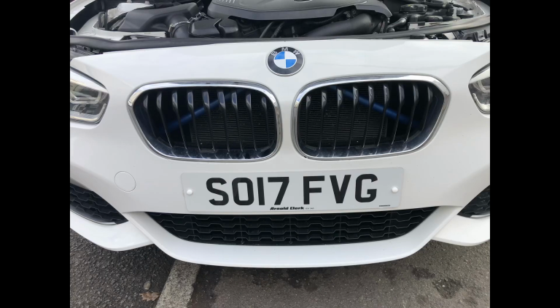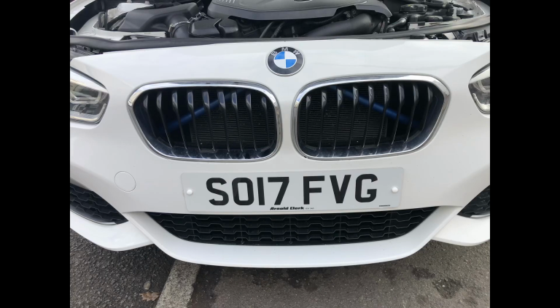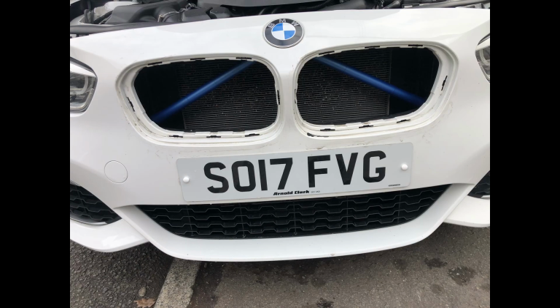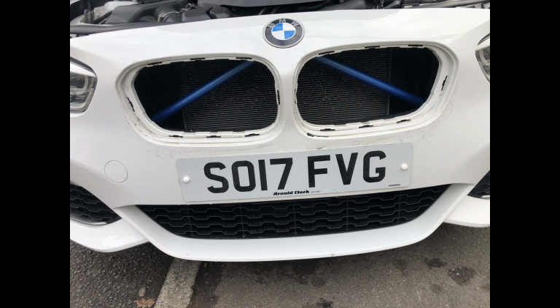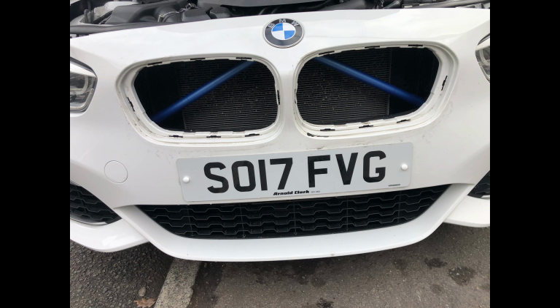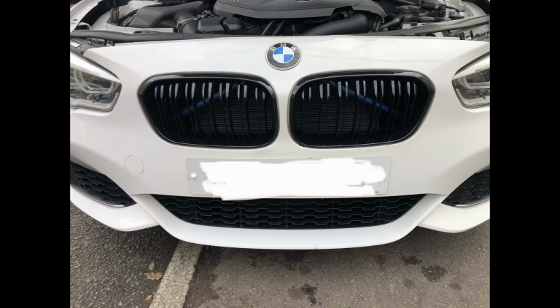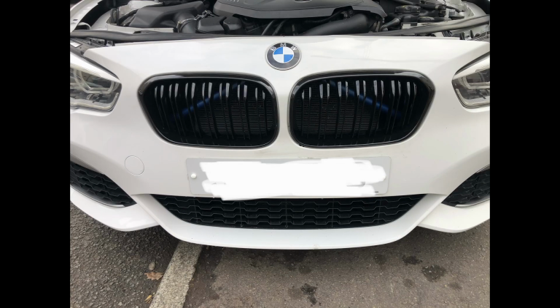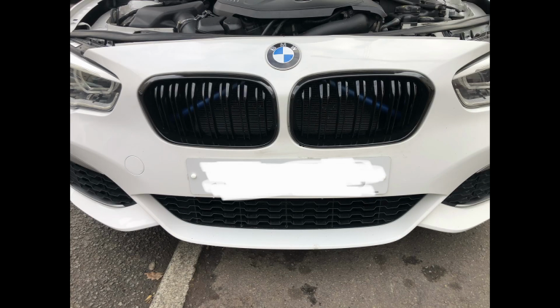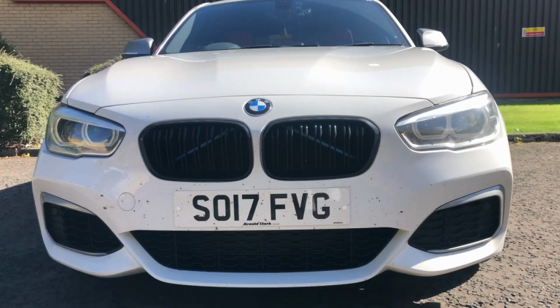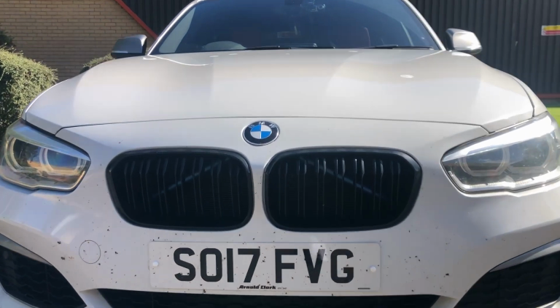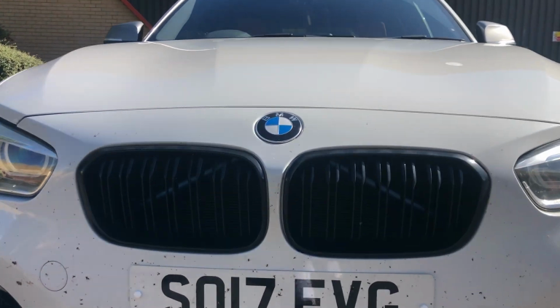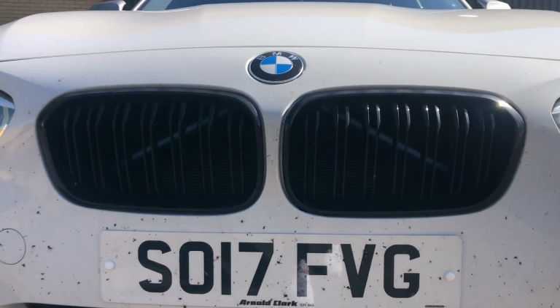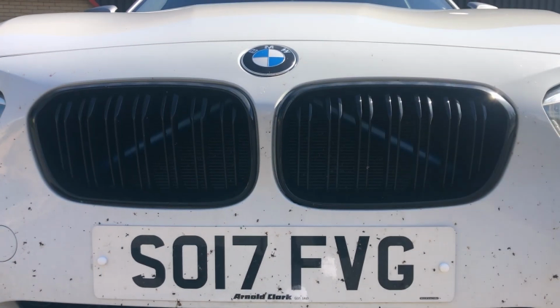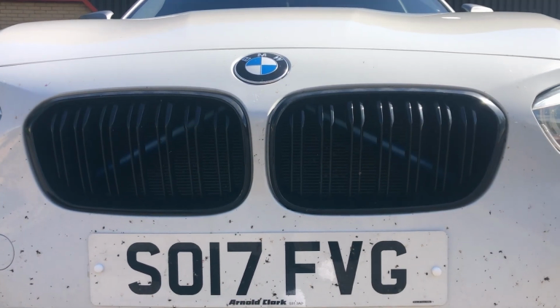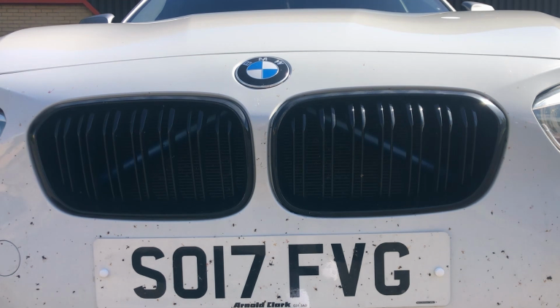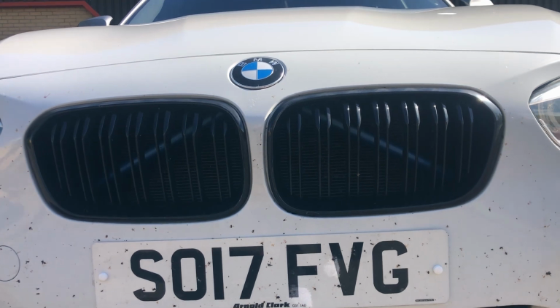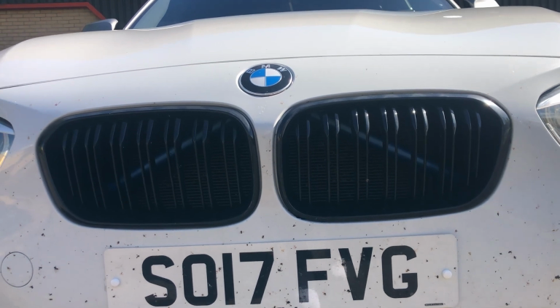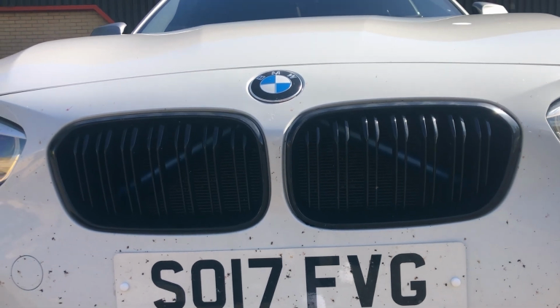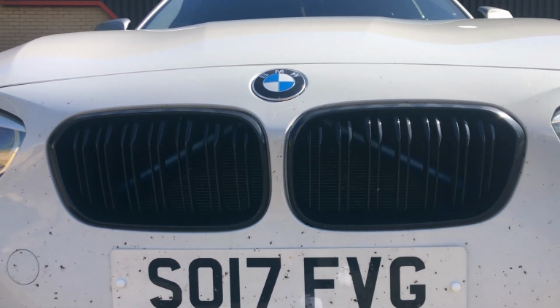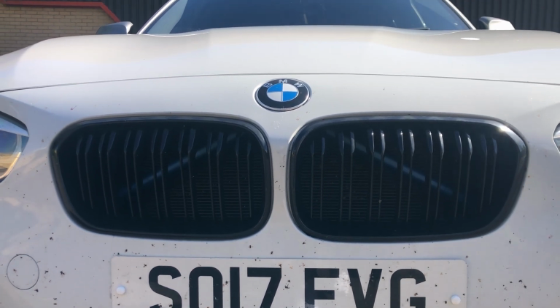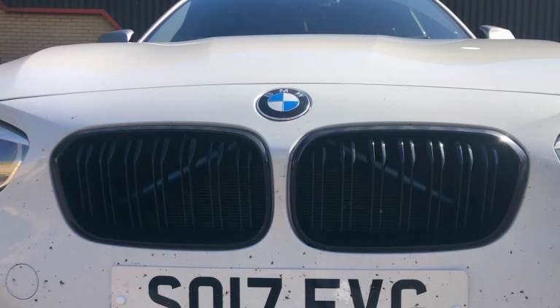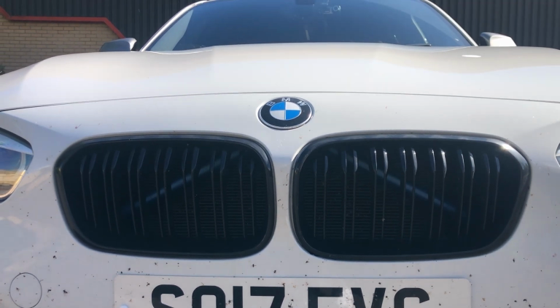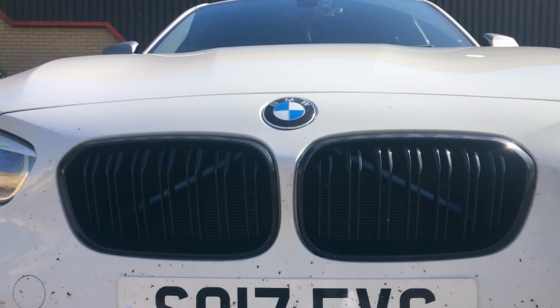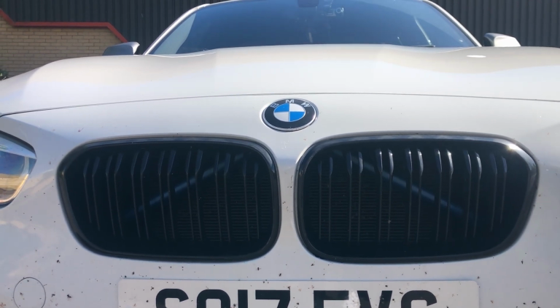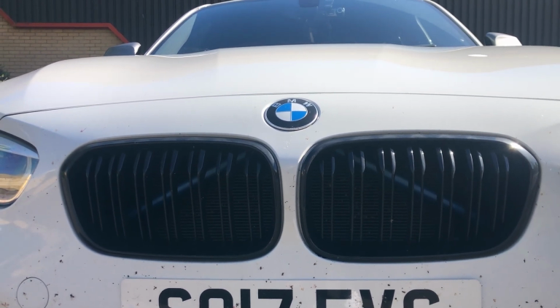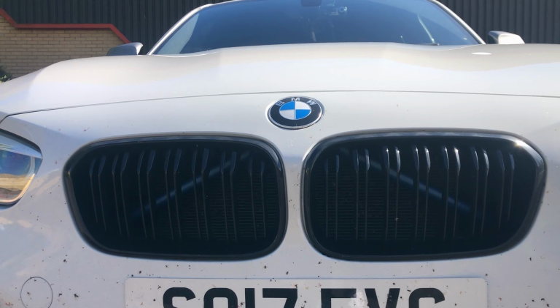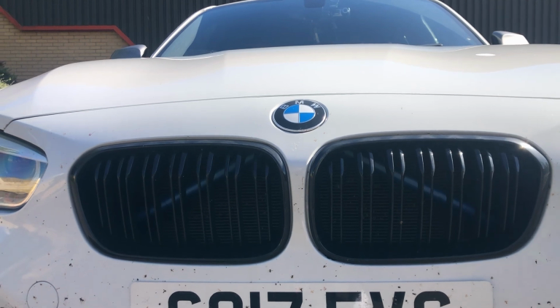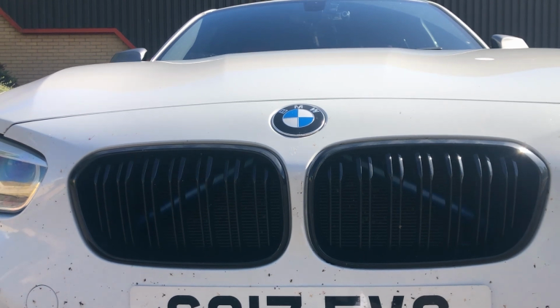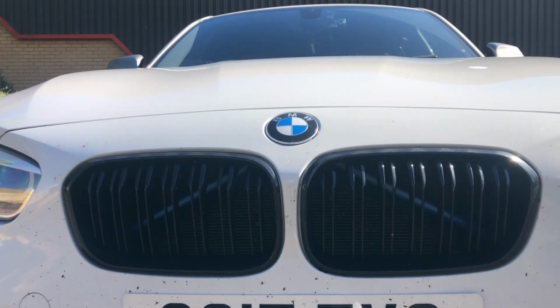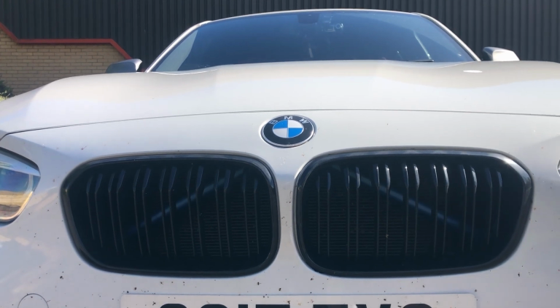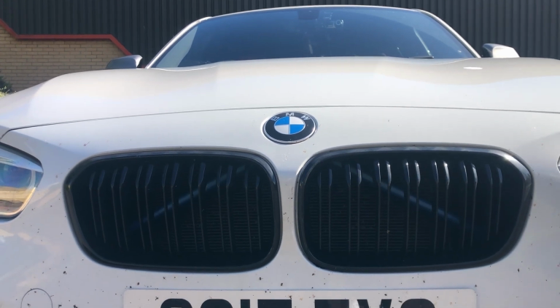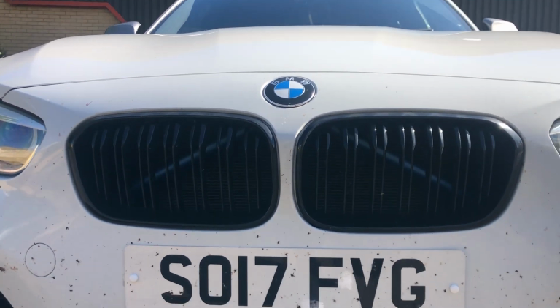Following on with the de-chroming of the car, I took the chrome away from the grilles and swapped it out for an M-style gloss black grille. Again, it just adds to the really contrasting look of the car from the black and the white — looks amazing.